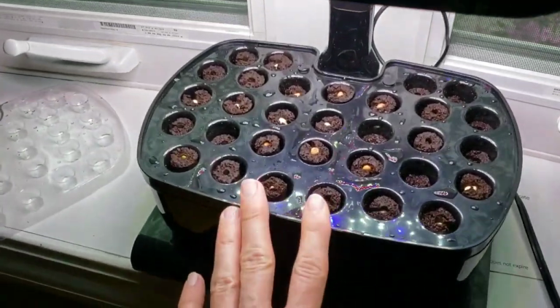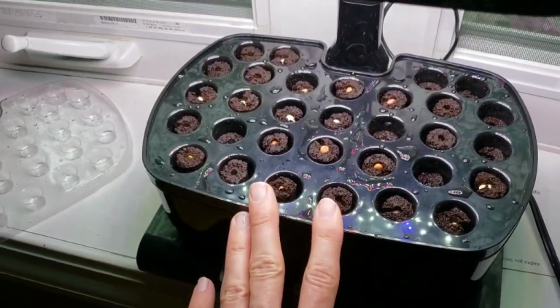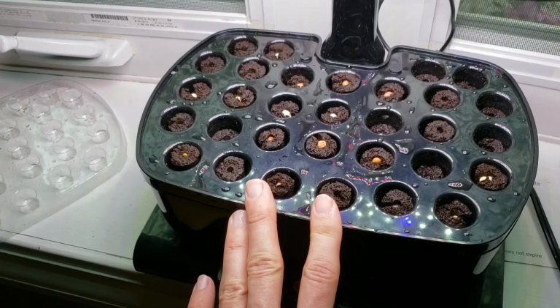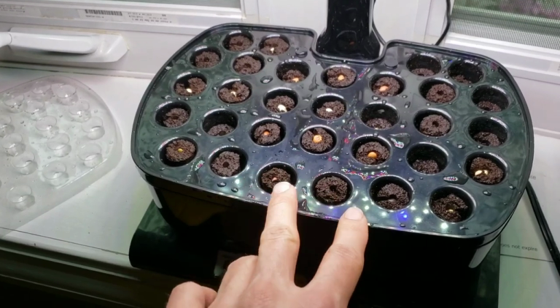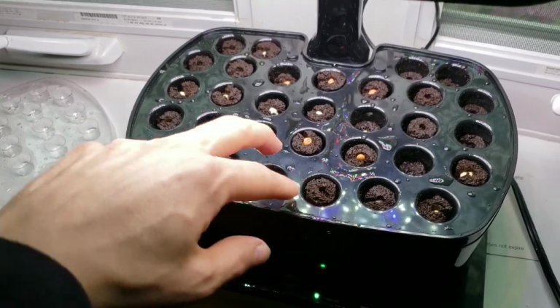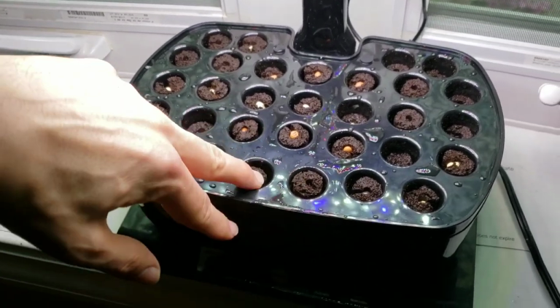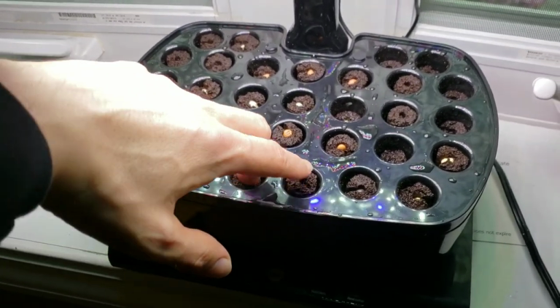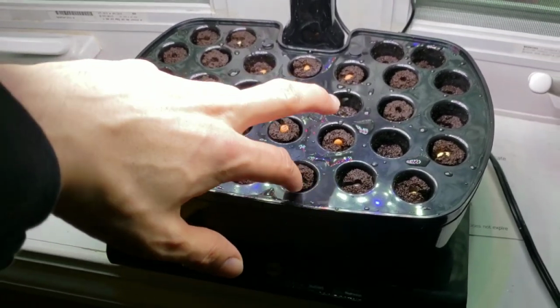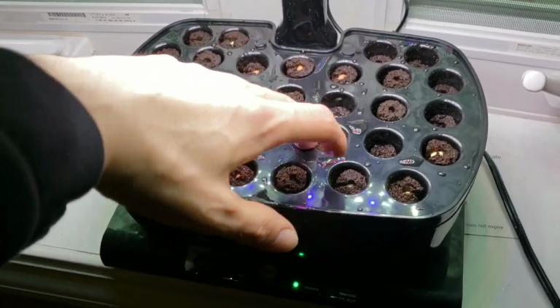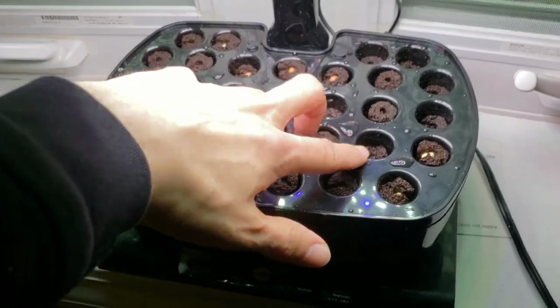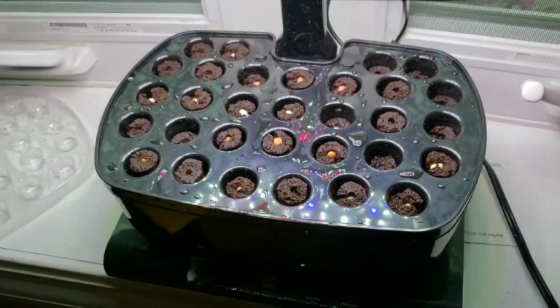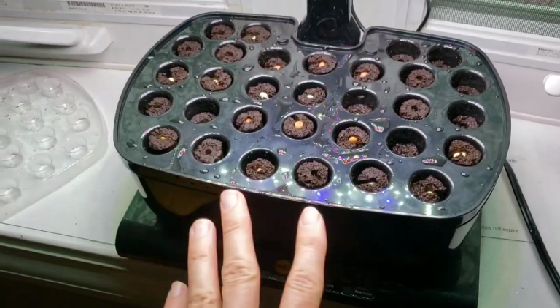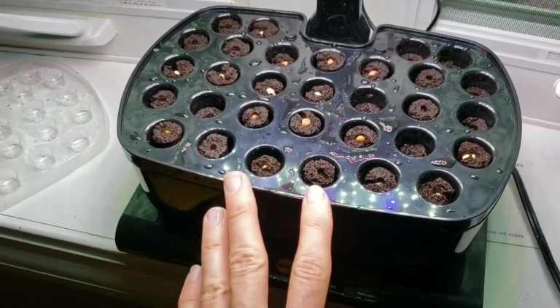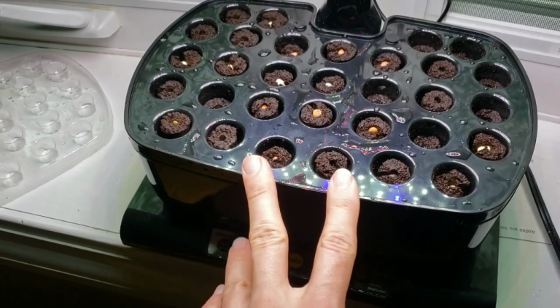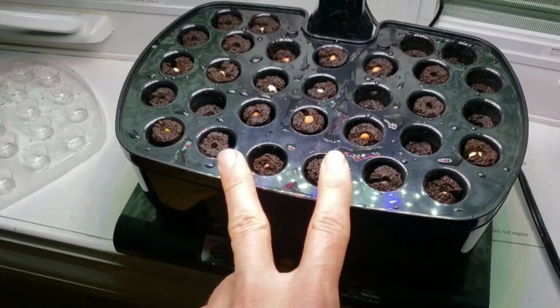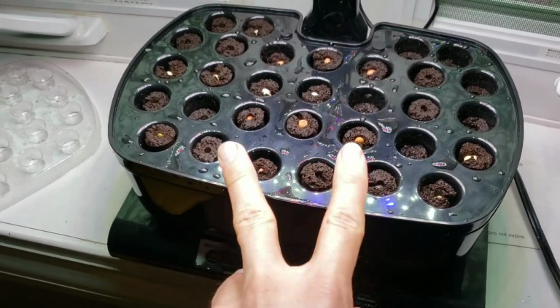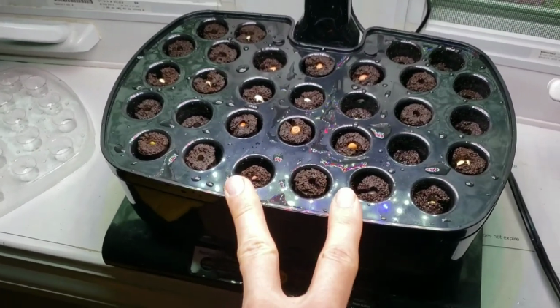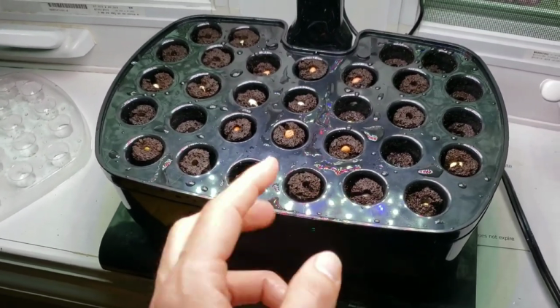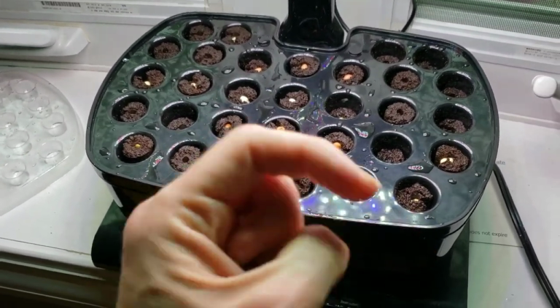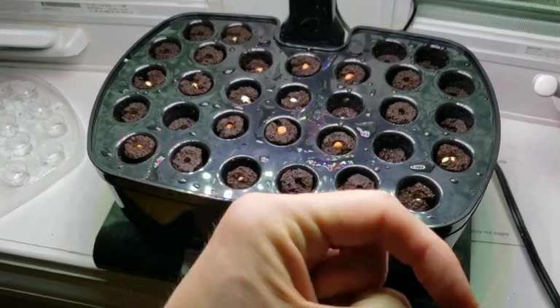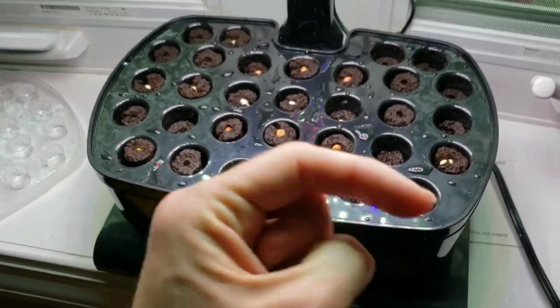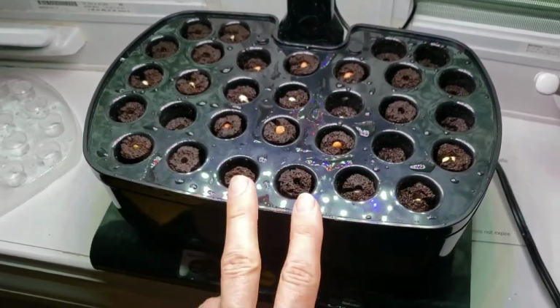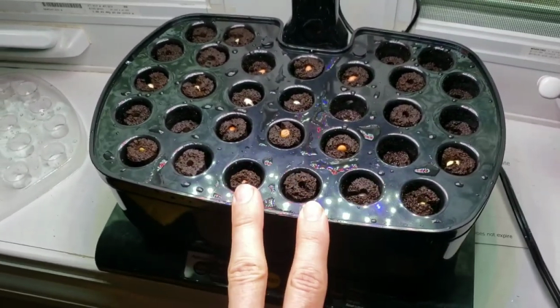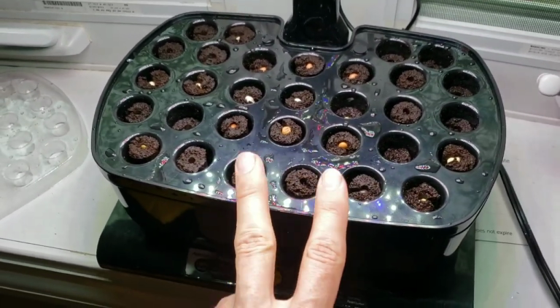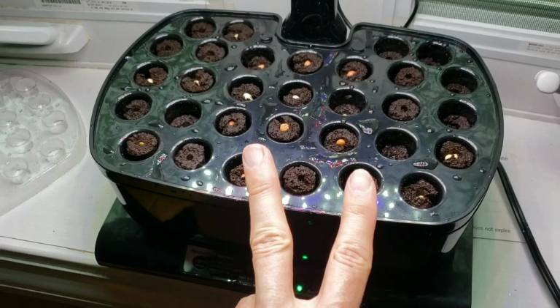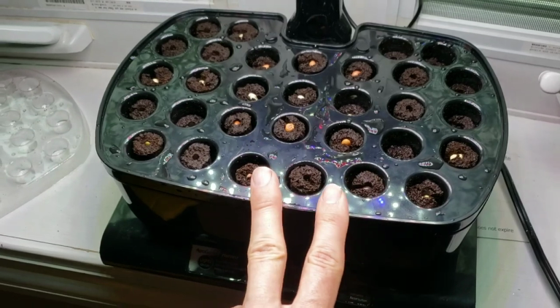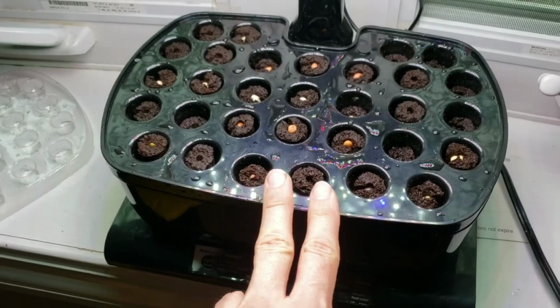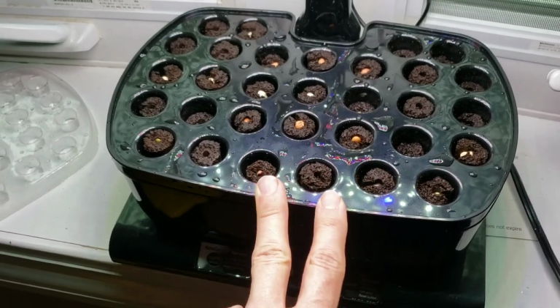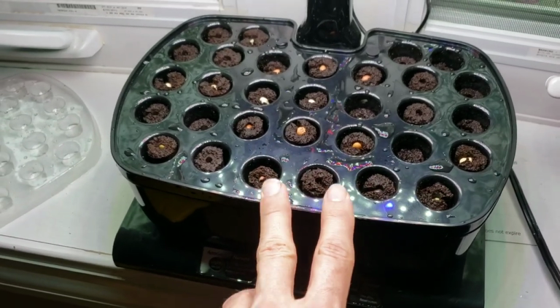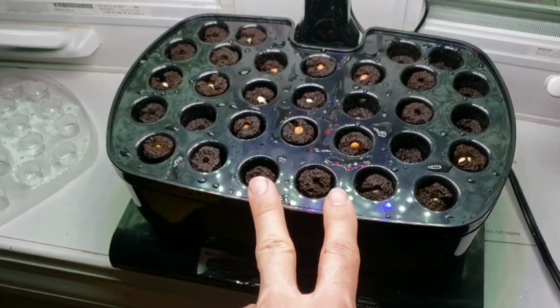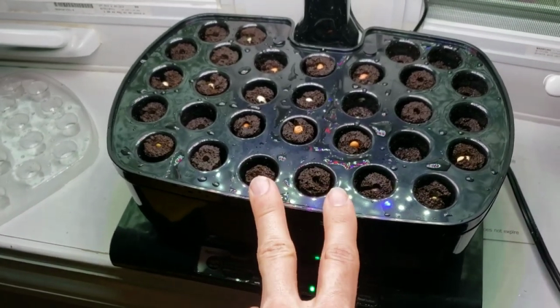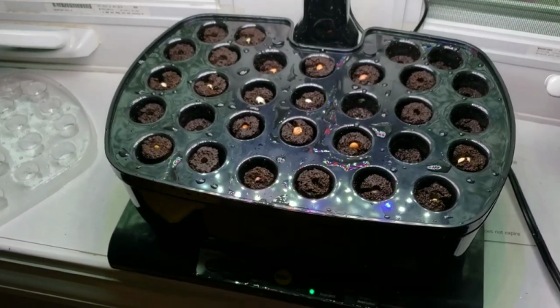That's all it is for this video — hopefully you enjoyed my first baby steps into AeroGarden use. I'll definitely be providing updates, so if you're new to the channel please be sure to subscribe. Thank you so much and thank you for joining me on this journey.